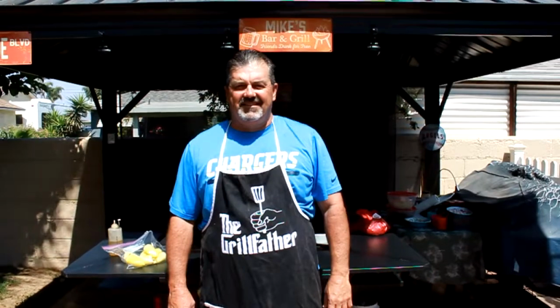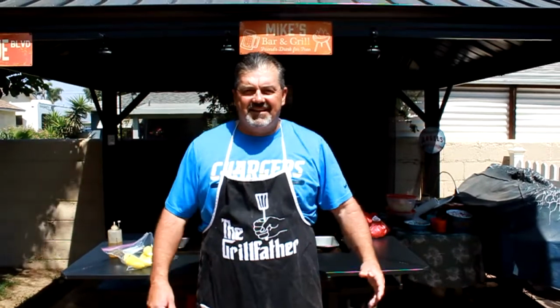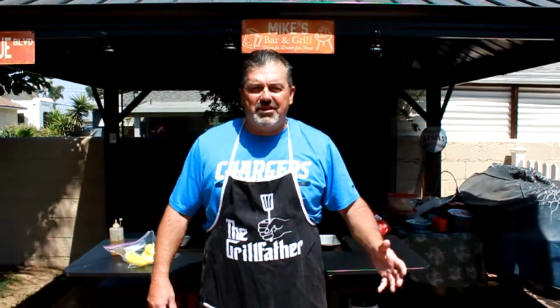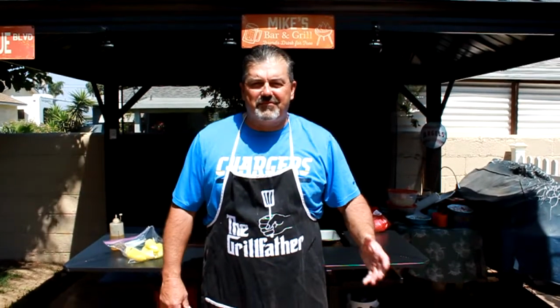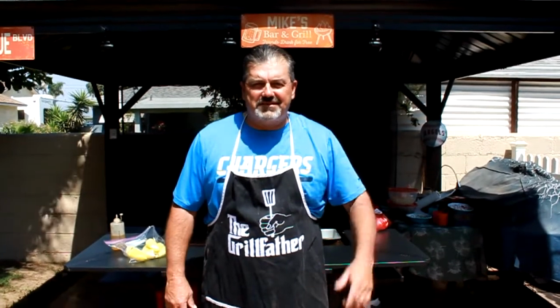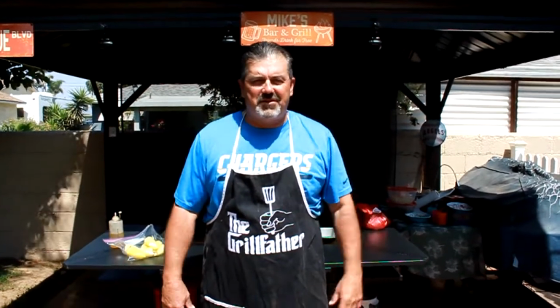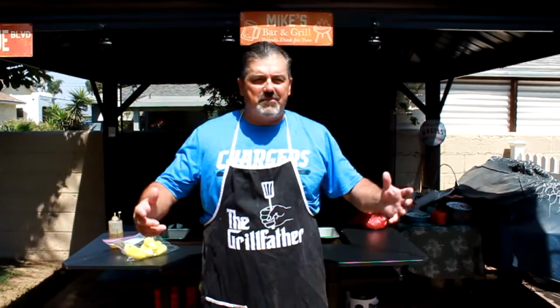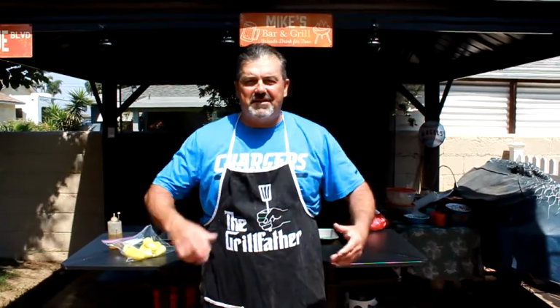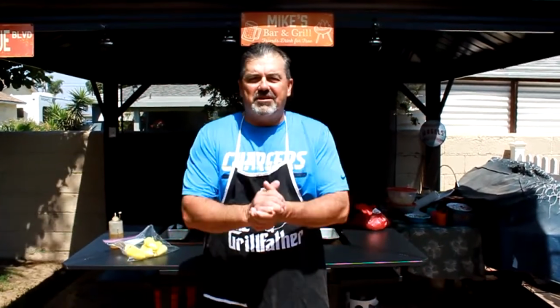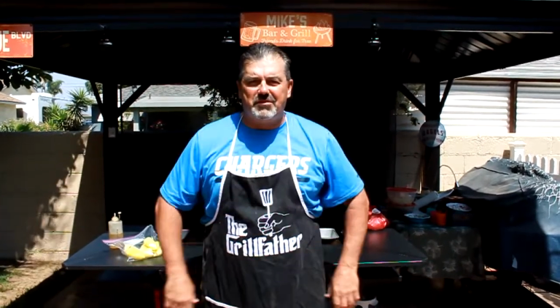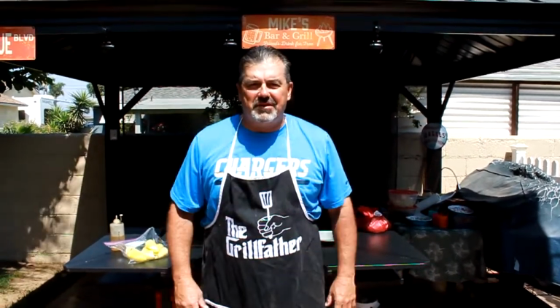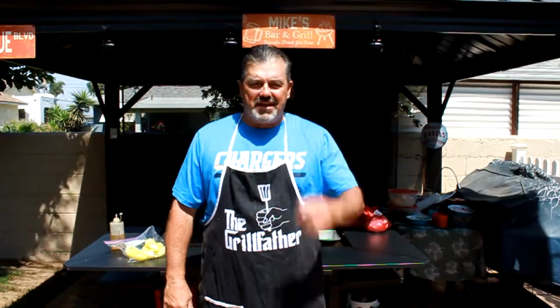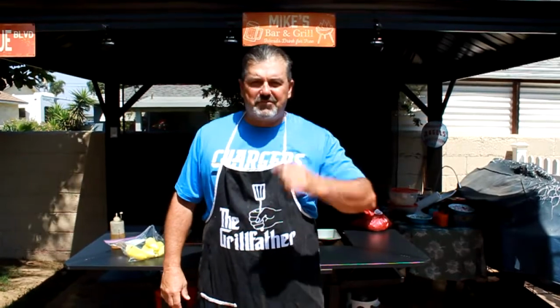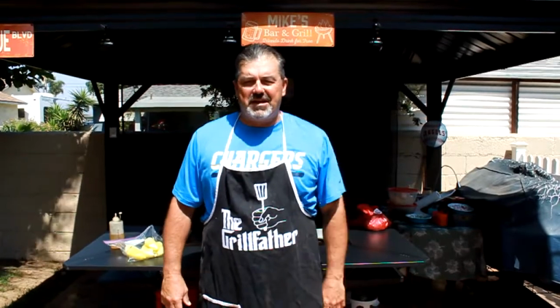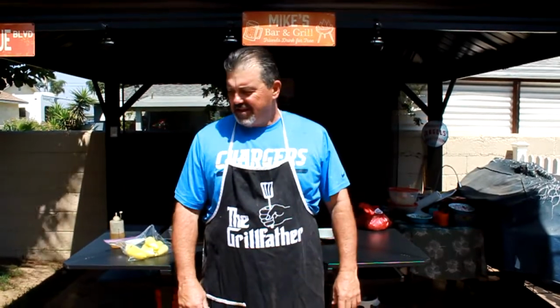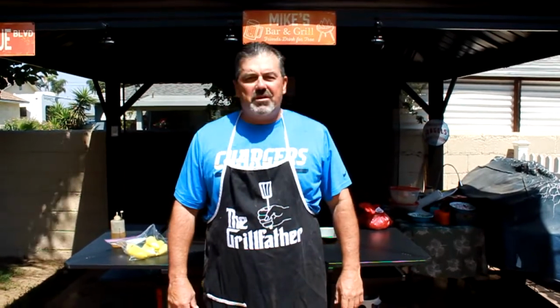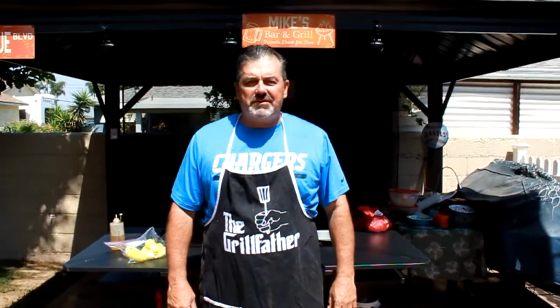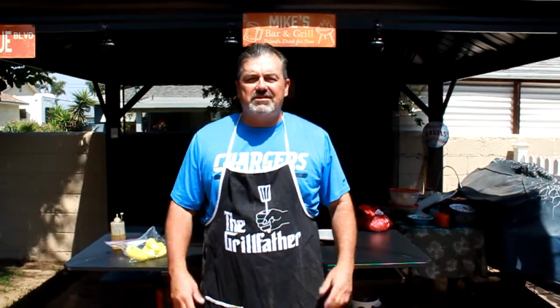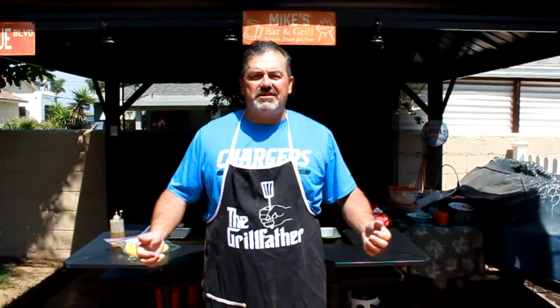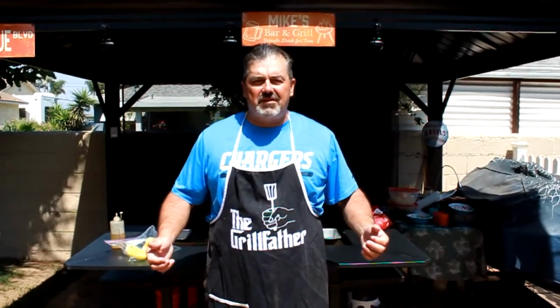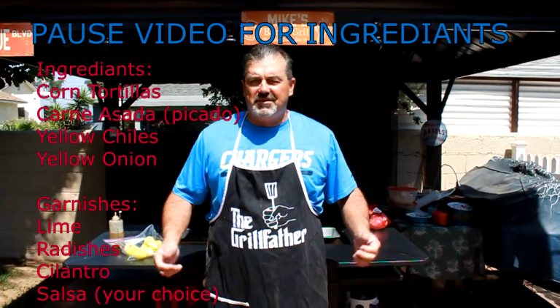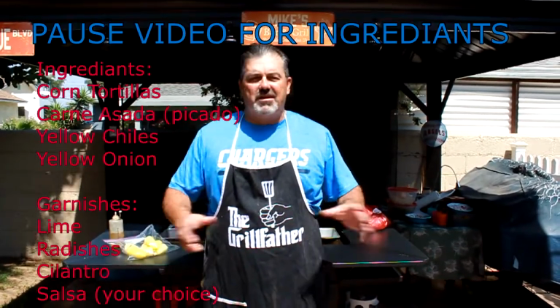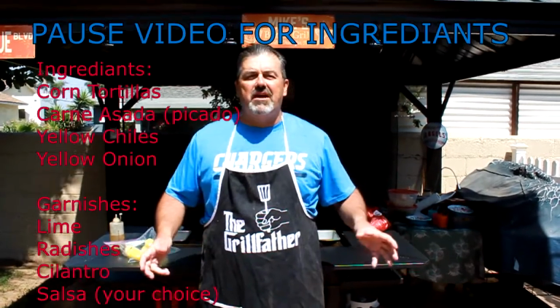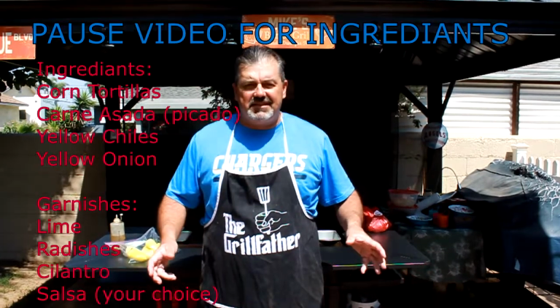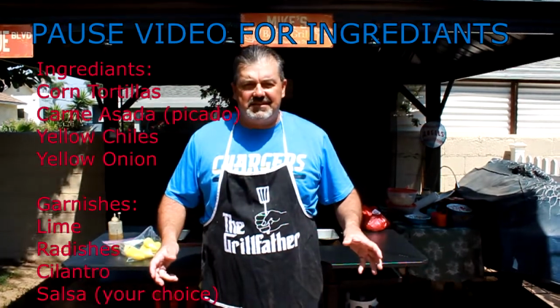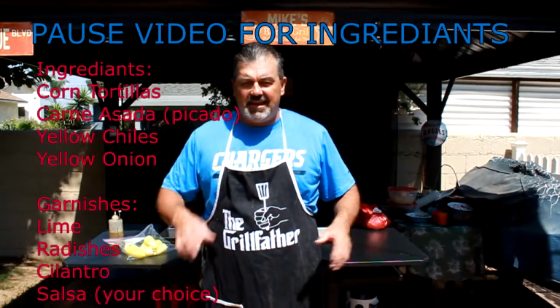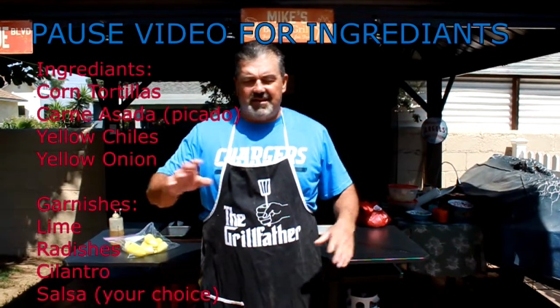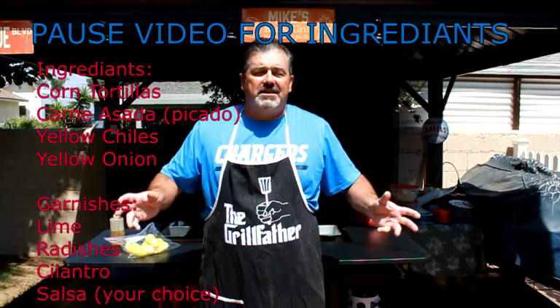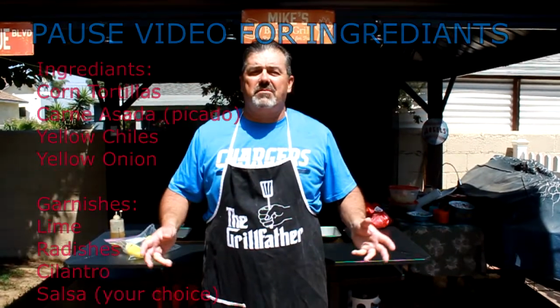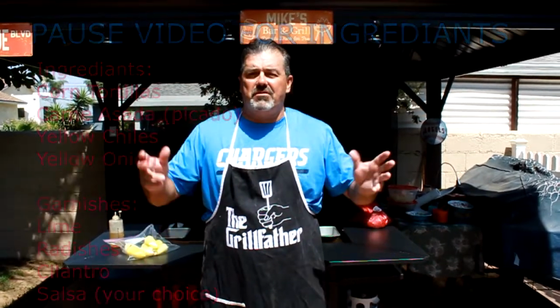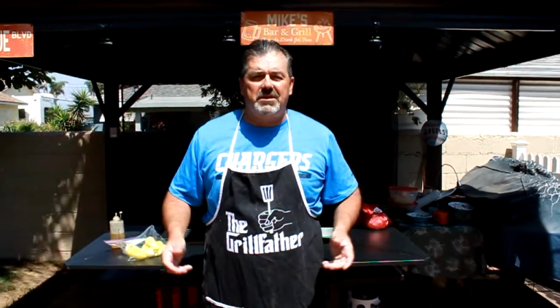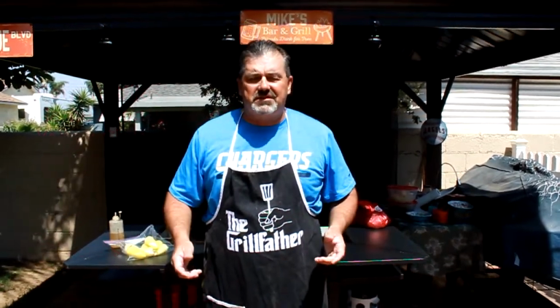Hi, I'm Chef Mike from Mike's Diner and here we are back again ready to cook up another meal. Thanks for coming out. What we're going to be doing today is carne asada tacos. You're not going to believe how easy this is — it doesn't even take much more than 15 minutes tops.